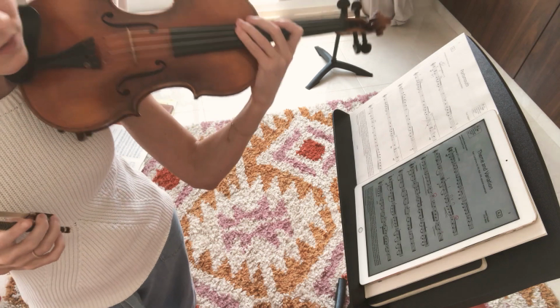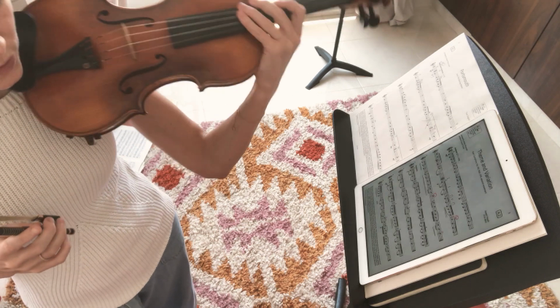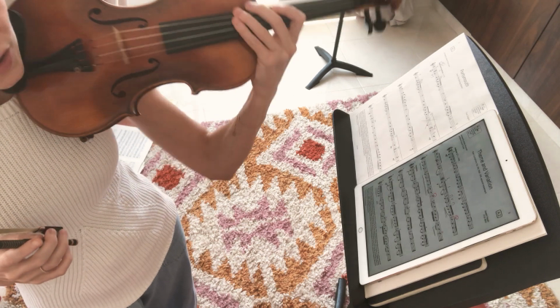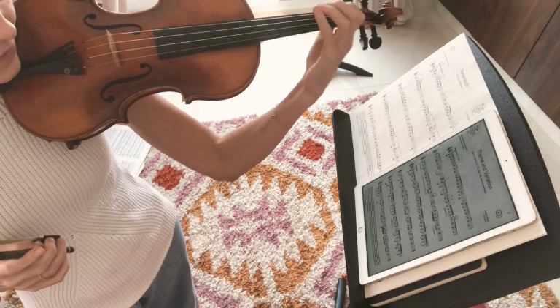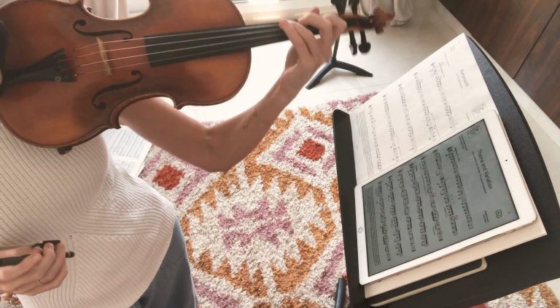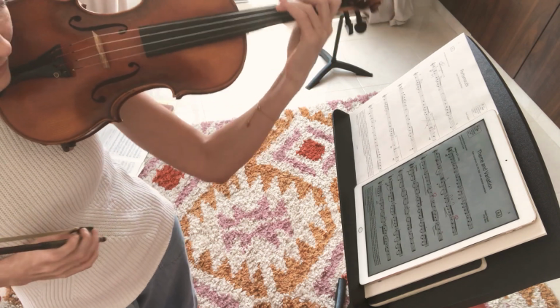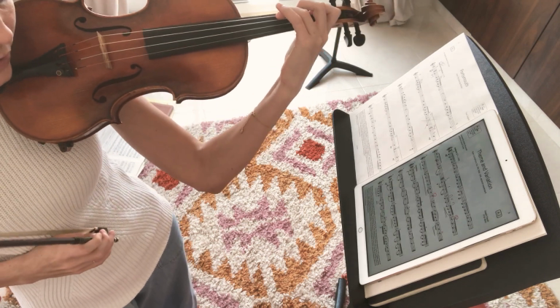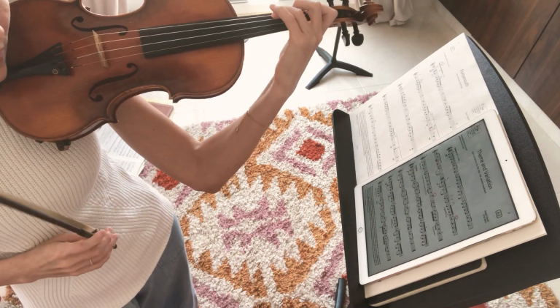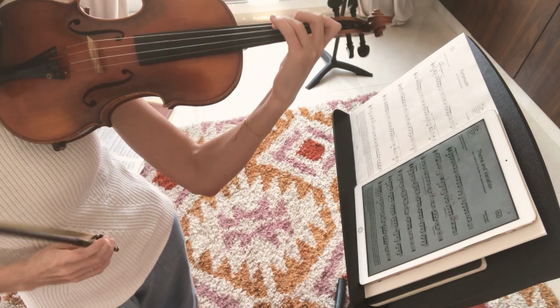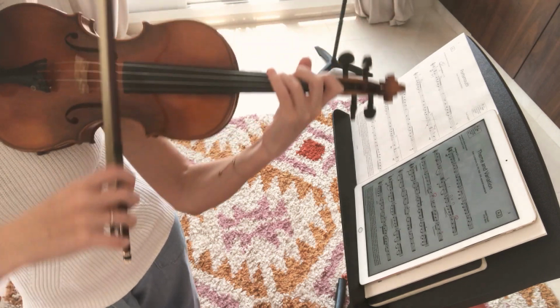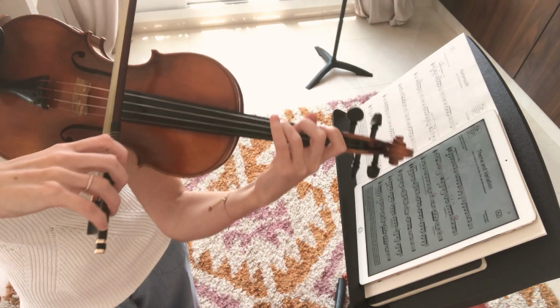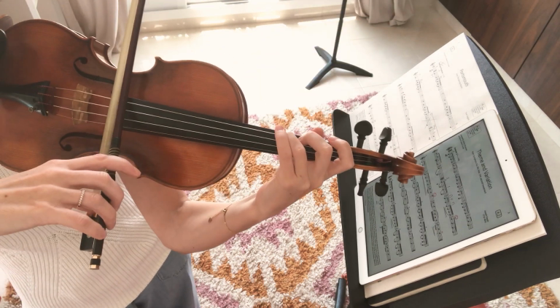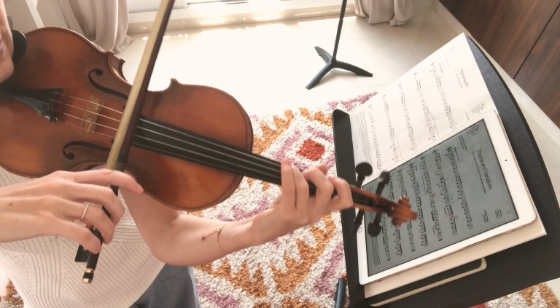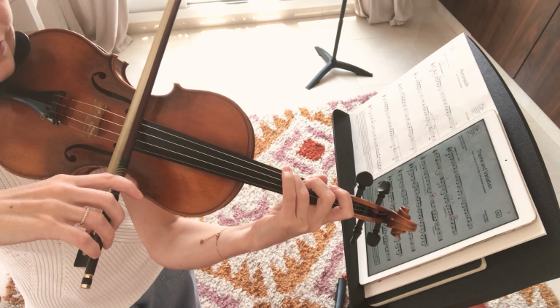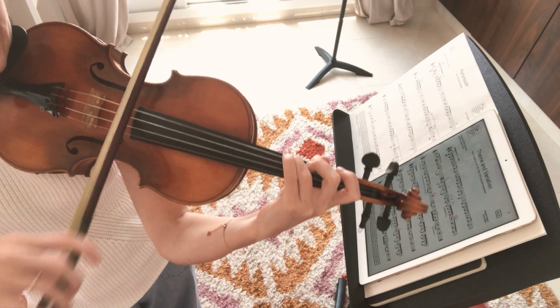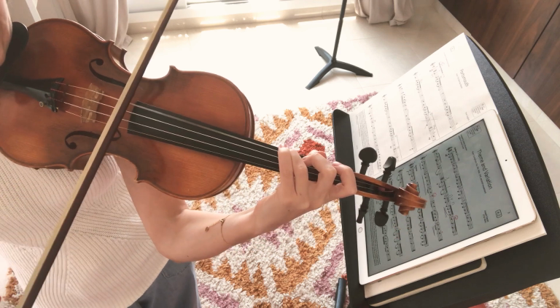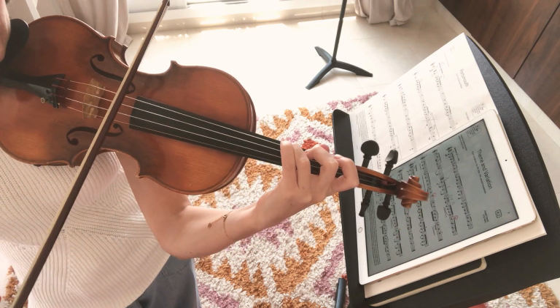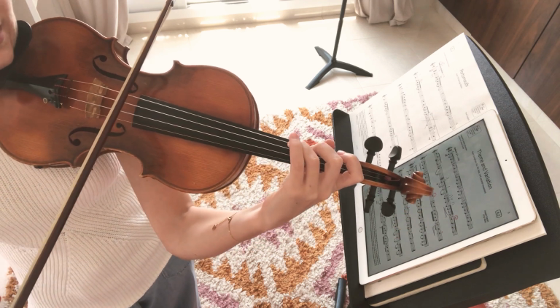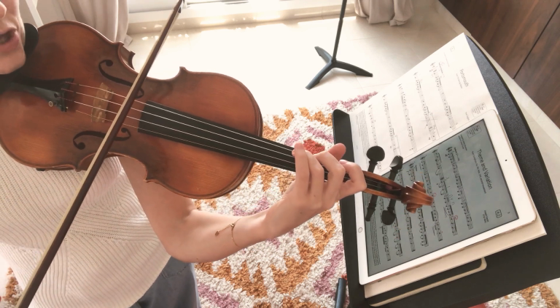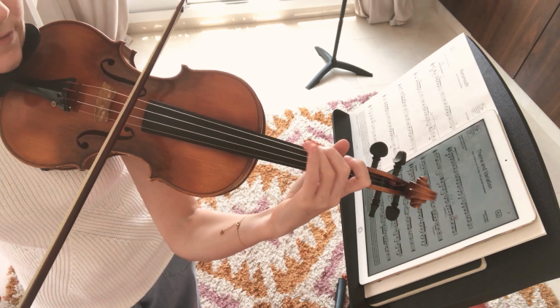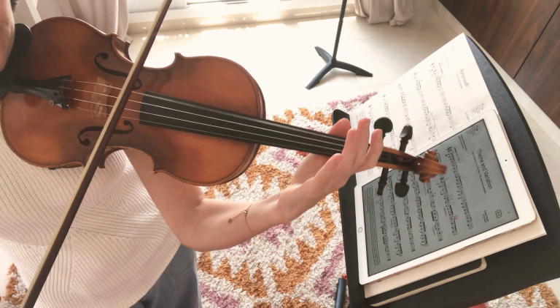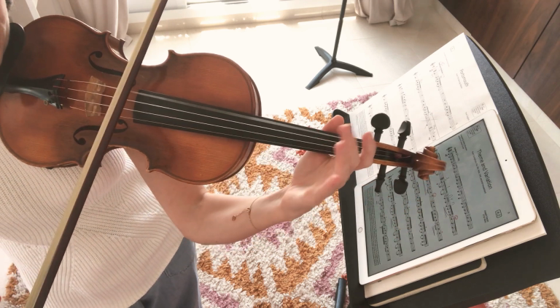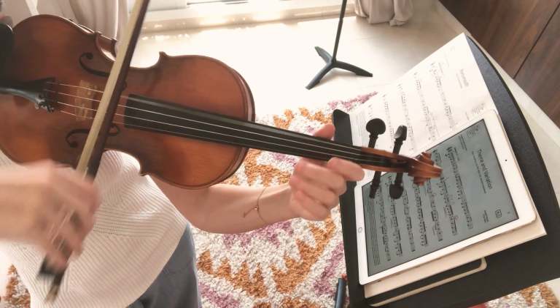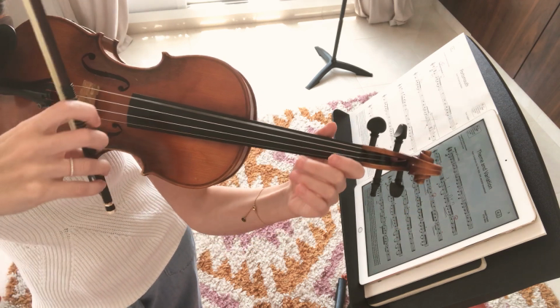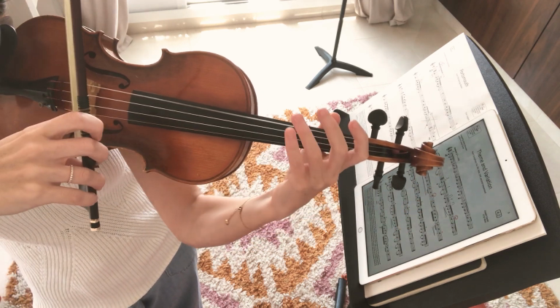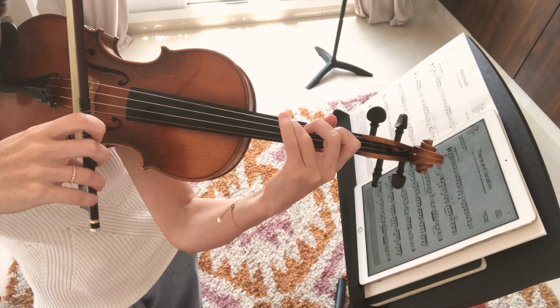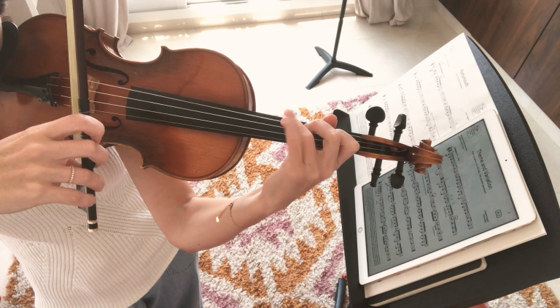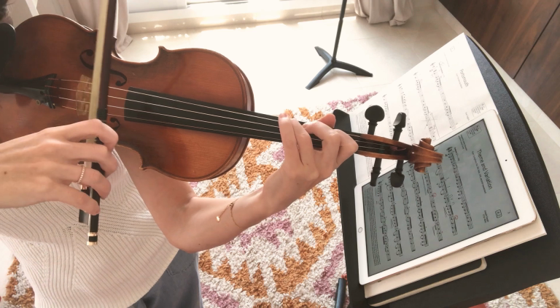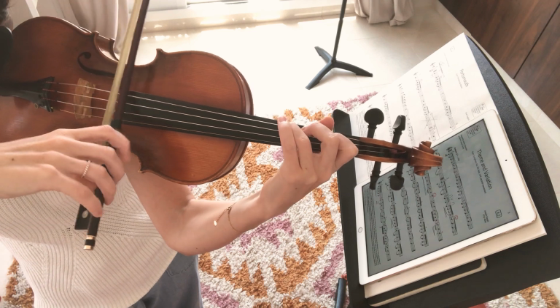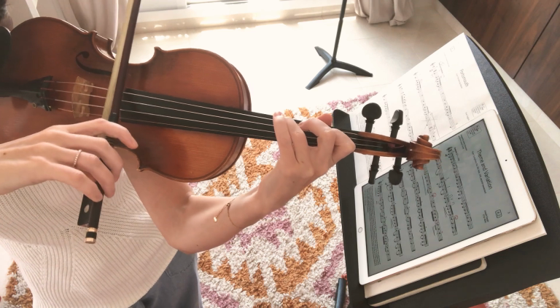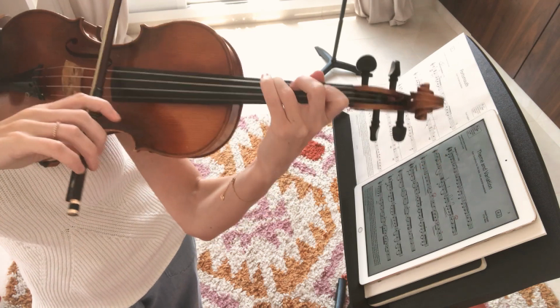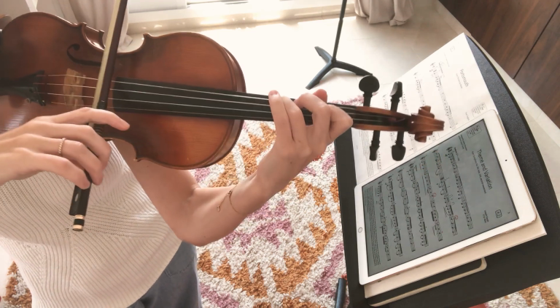You're going to start on your C, and we're going to do a little practice here. You're going to have C first, going down to G. That's a hard interval to get in tune, so just play it a few times with me.